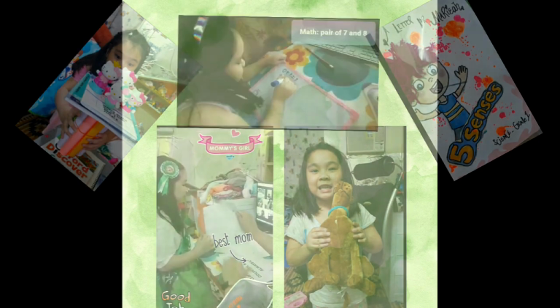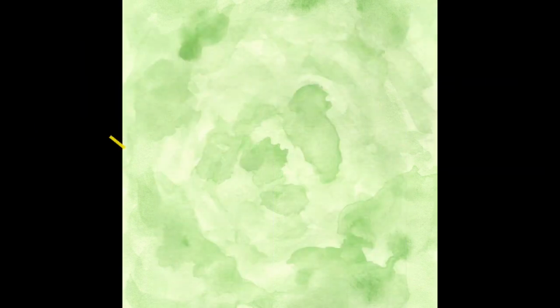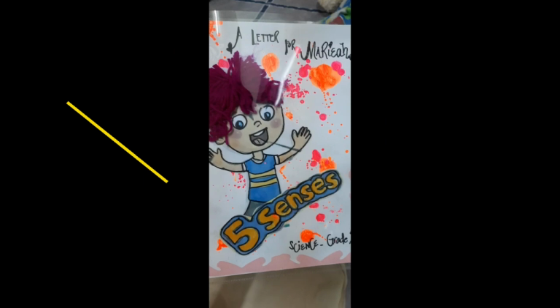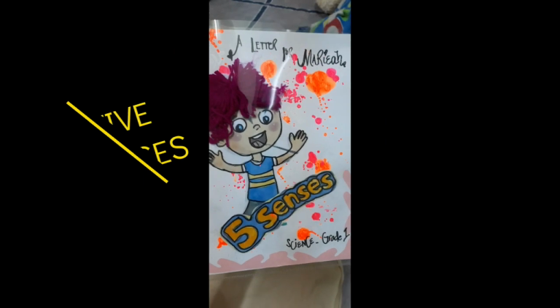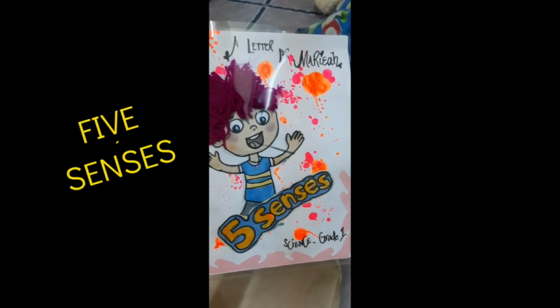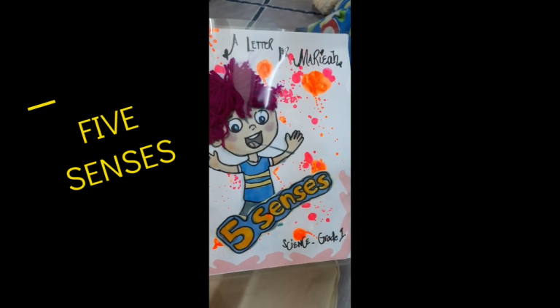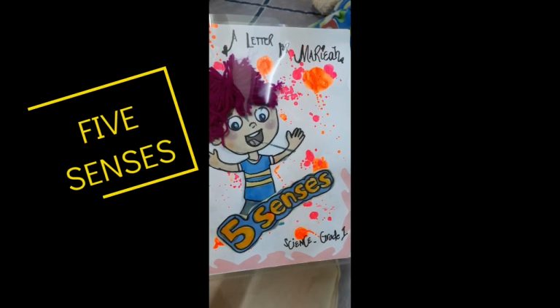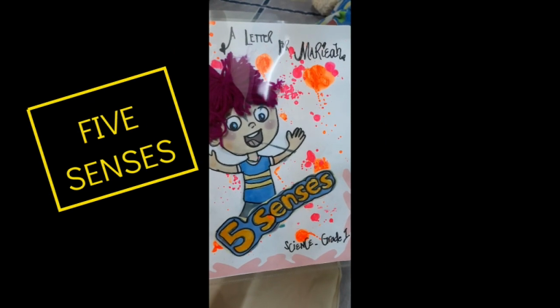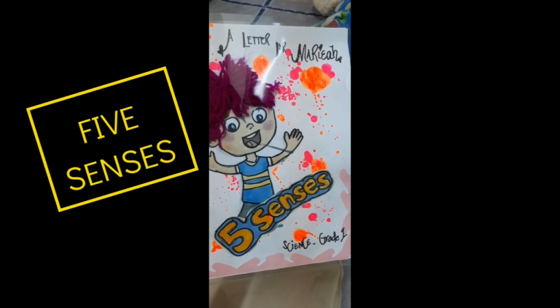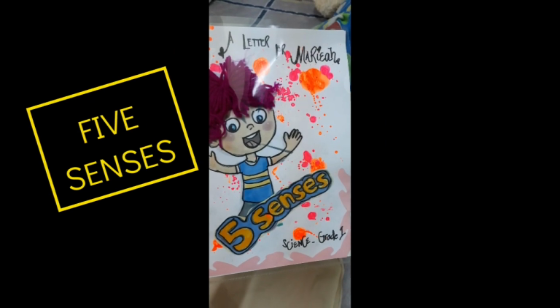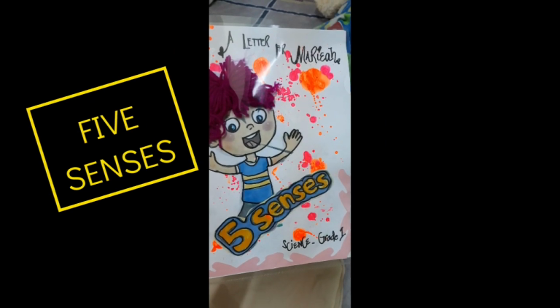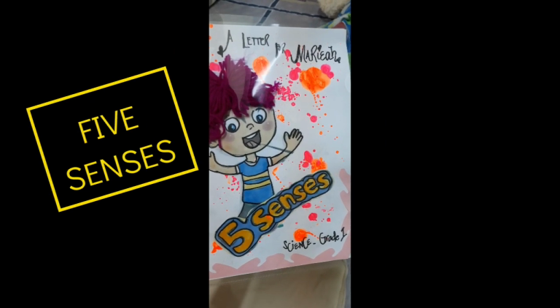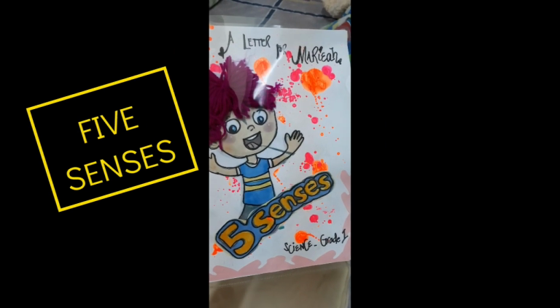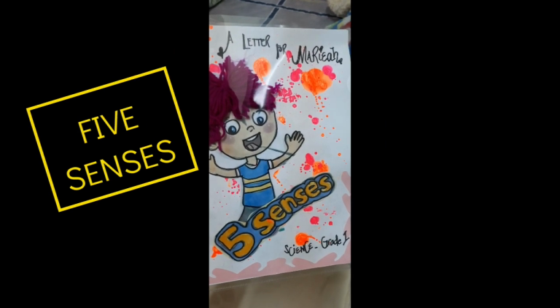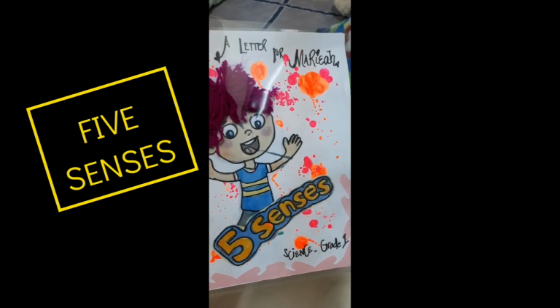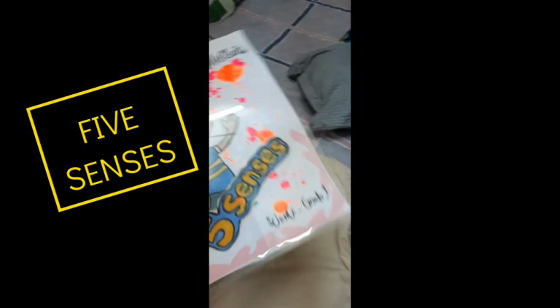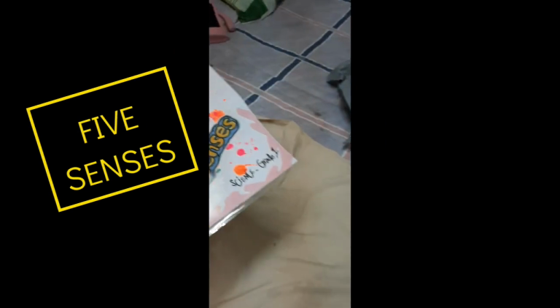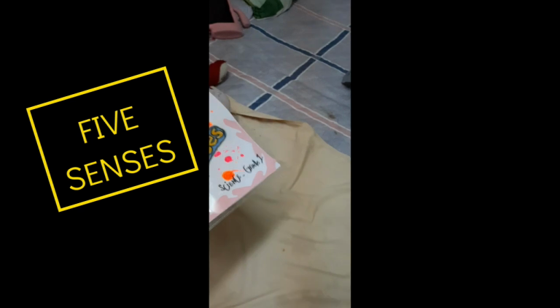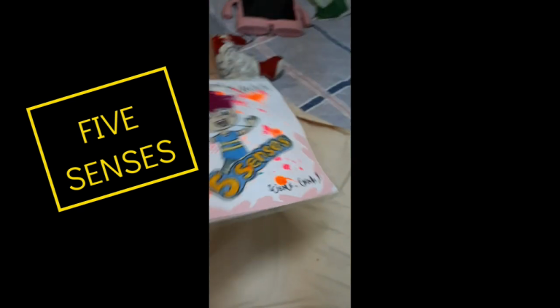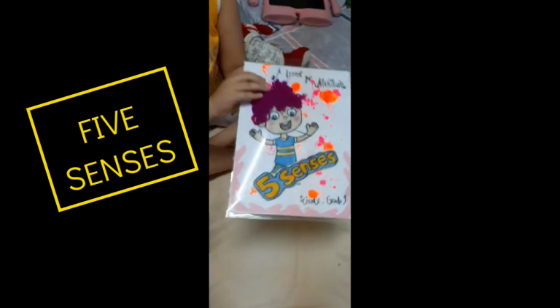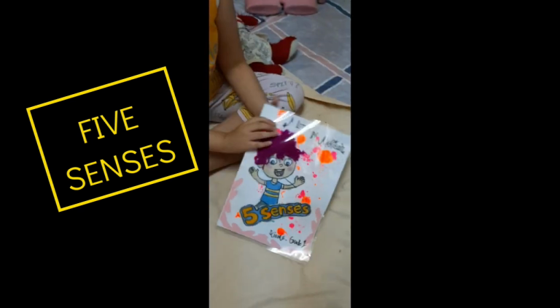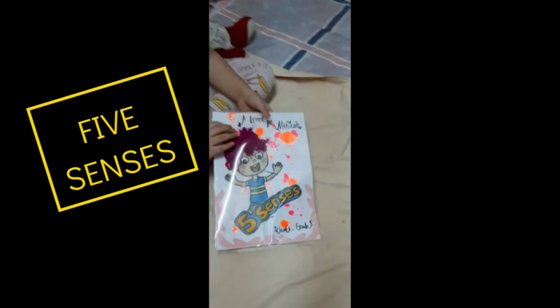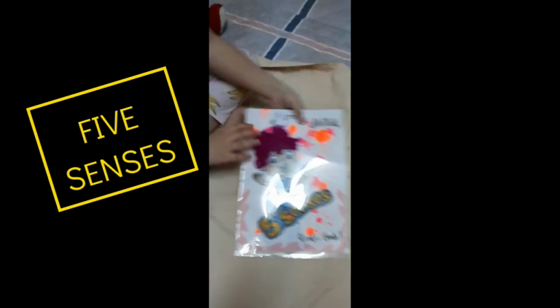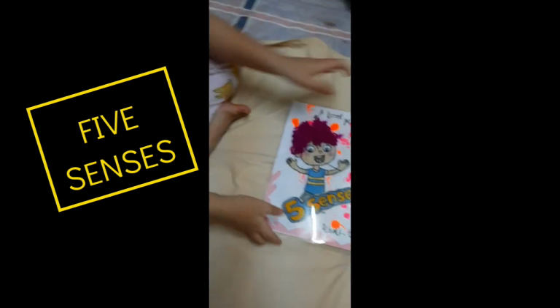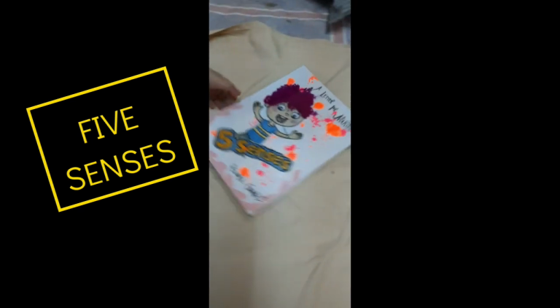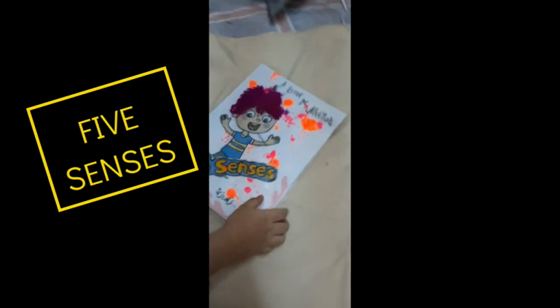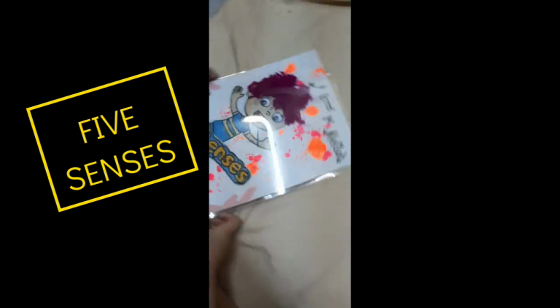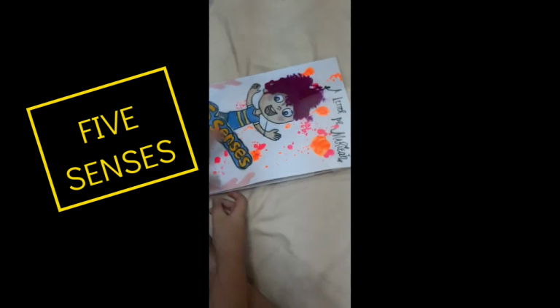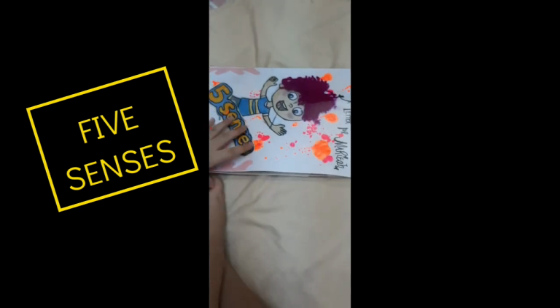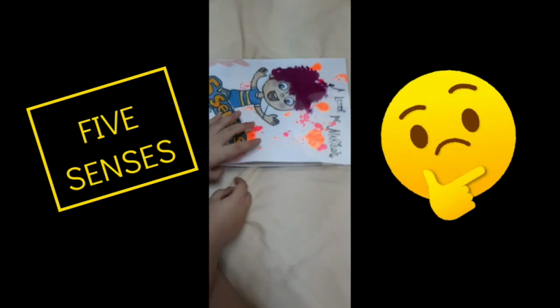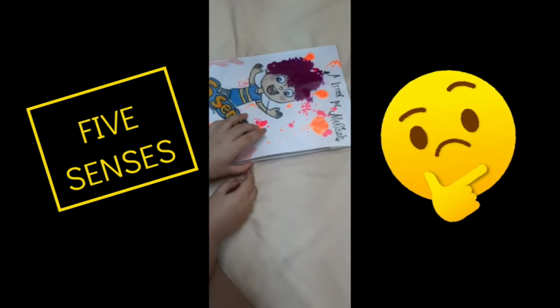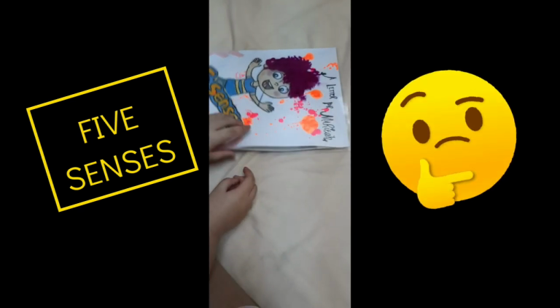Five senses. Maria, you have a letter from your science class. Five senses. Ooh, okay. Let's be careful, or else I forget to read it.